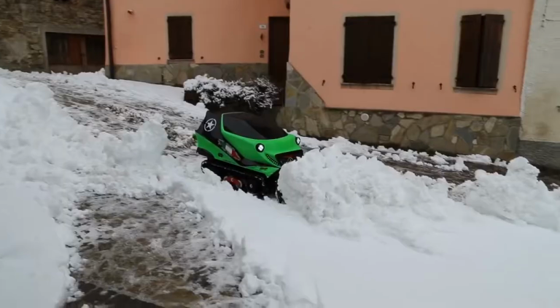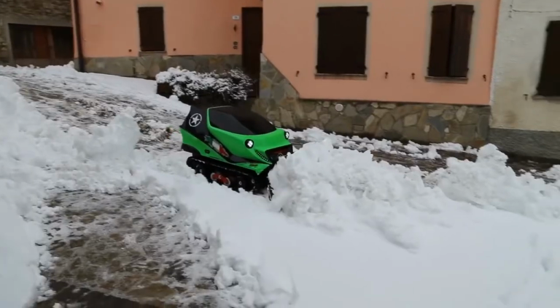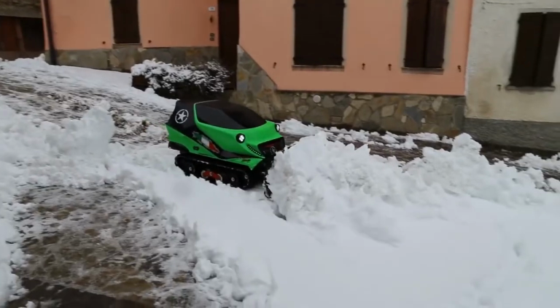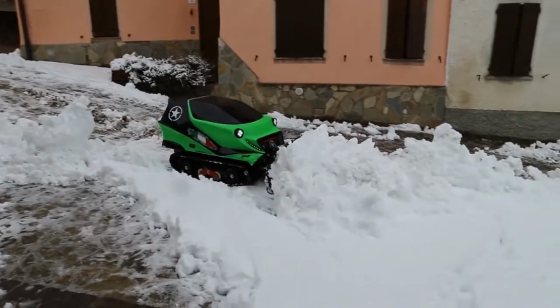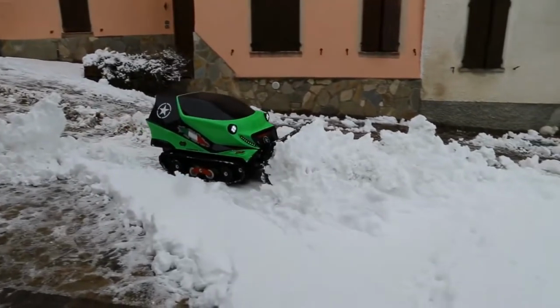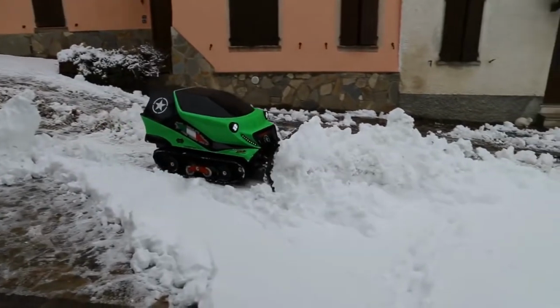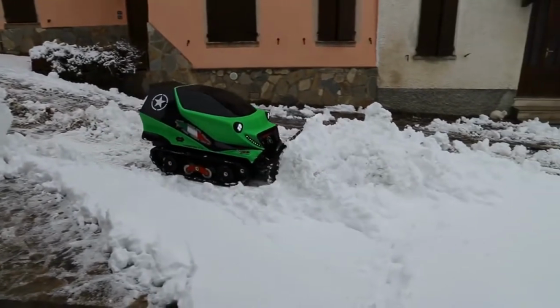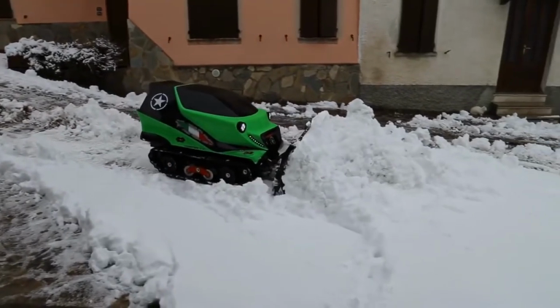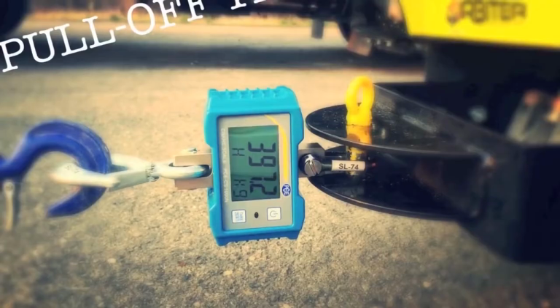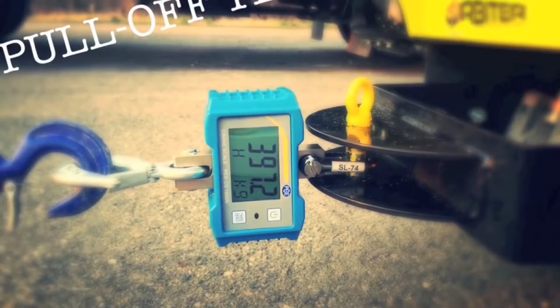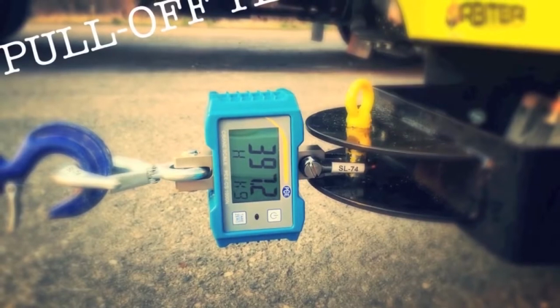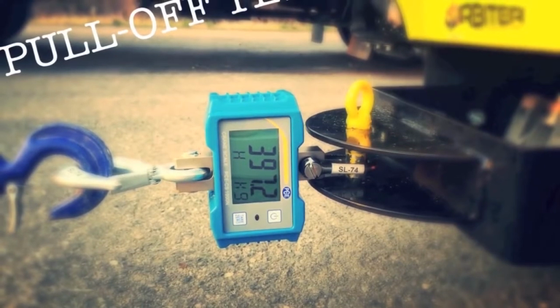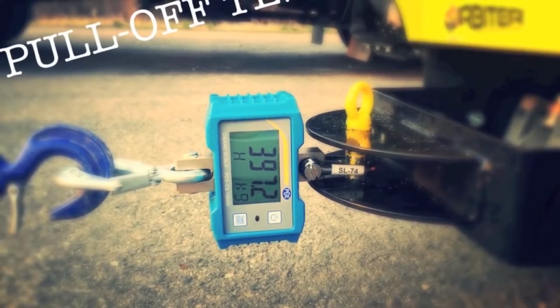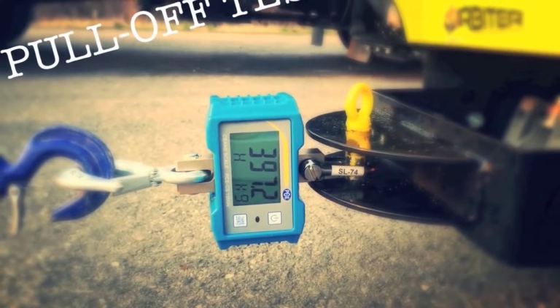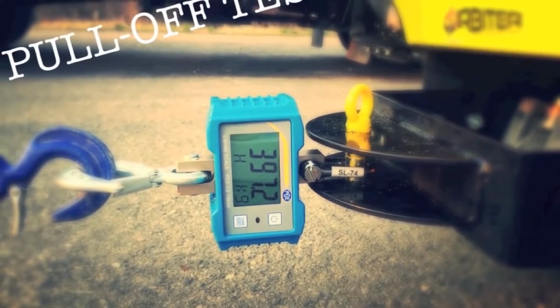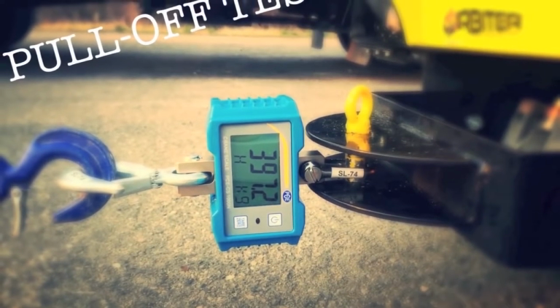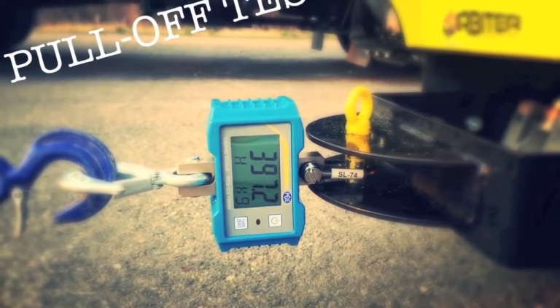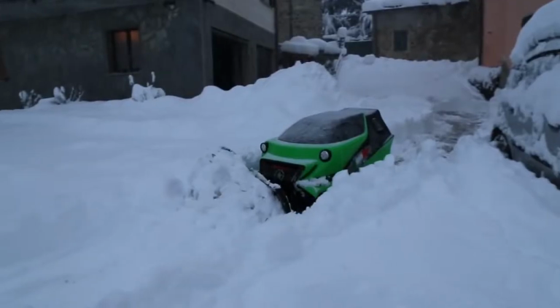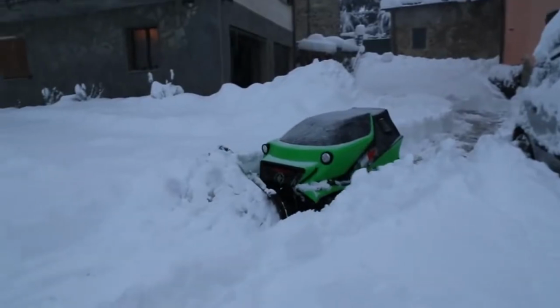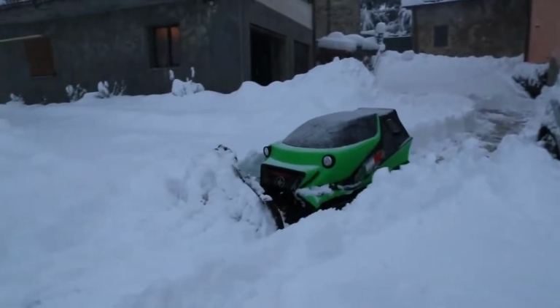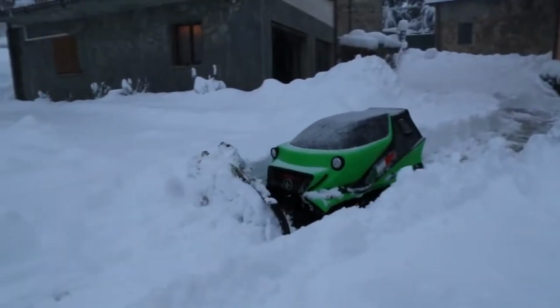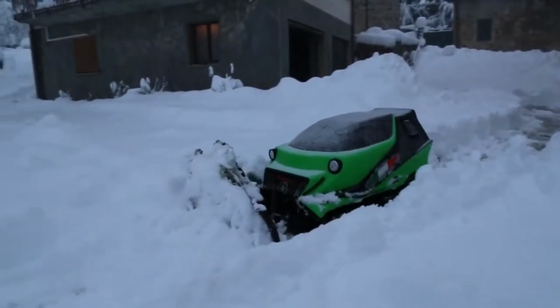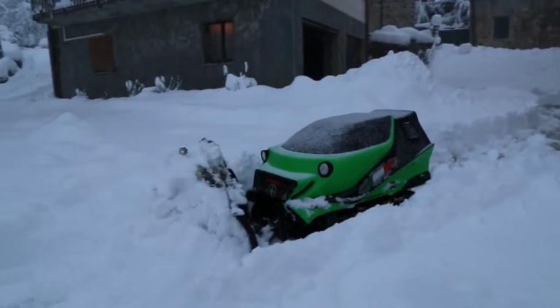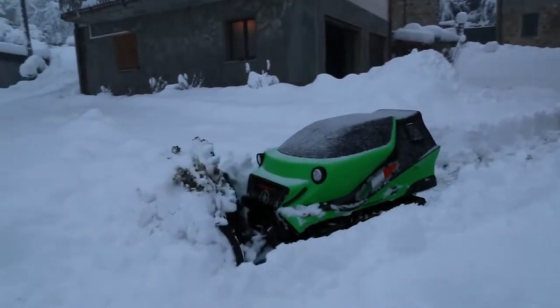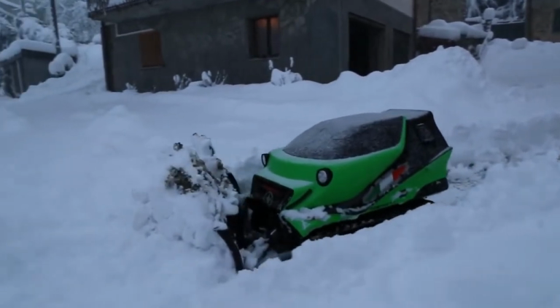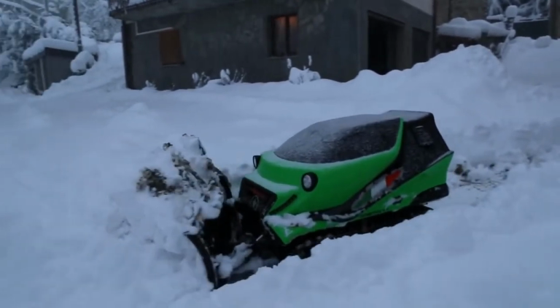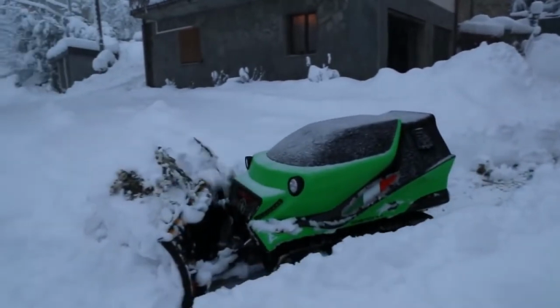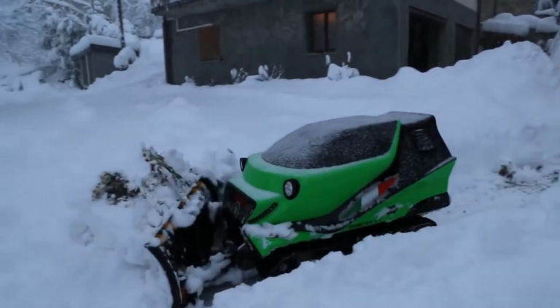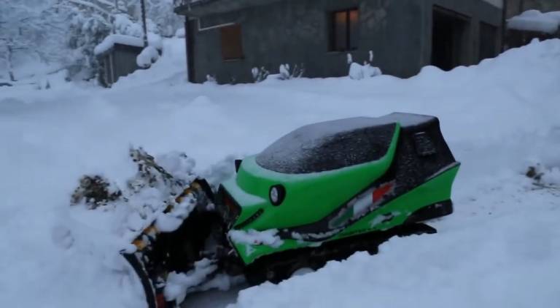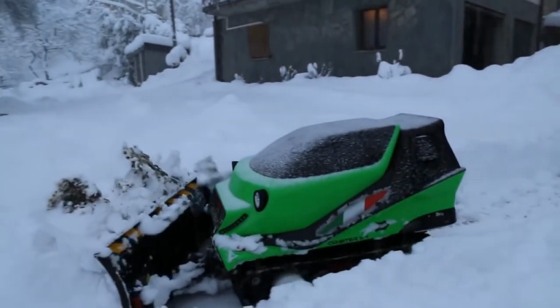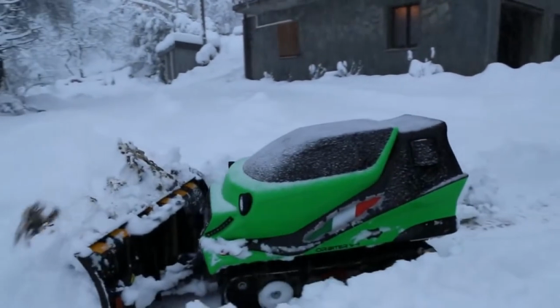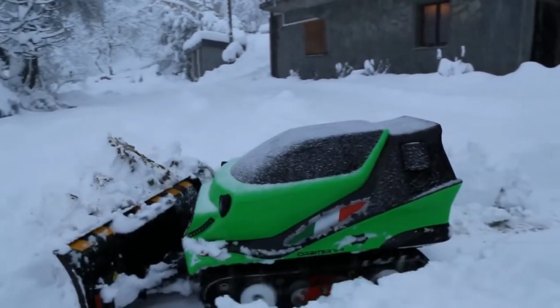Its tracks give it superior terrain handling capabilities, and its powerful winch can pull vehicles several times its size. Even on steep inclines of up to 71 degrees, the ATR Orbiter can be counted on to clear the way.